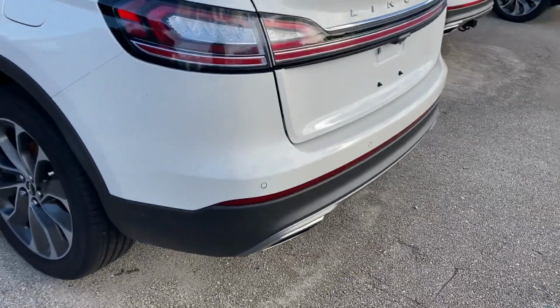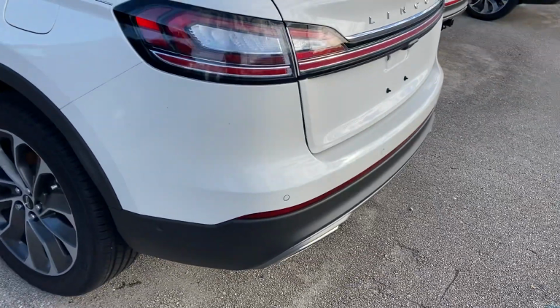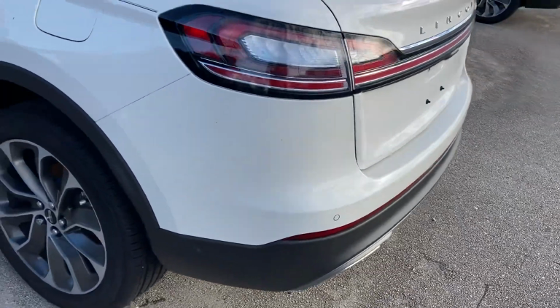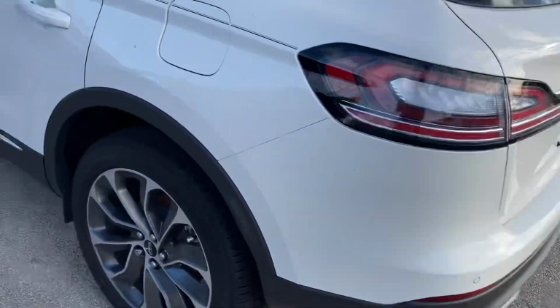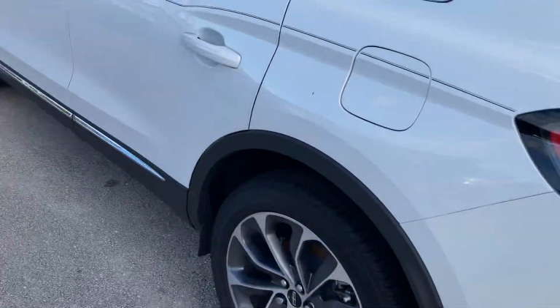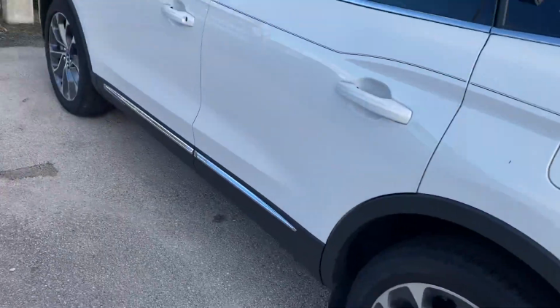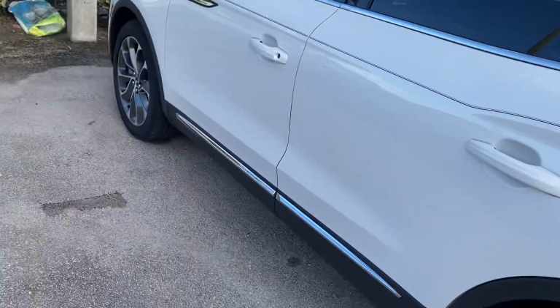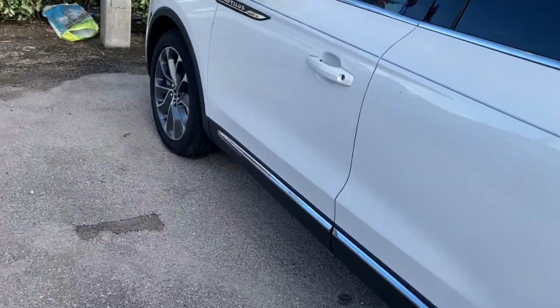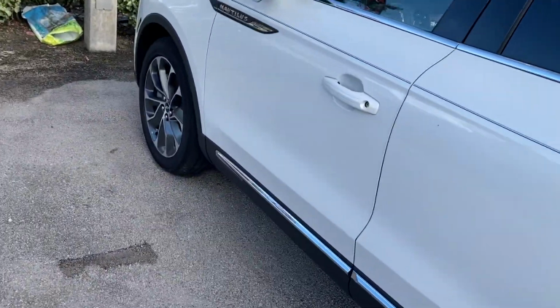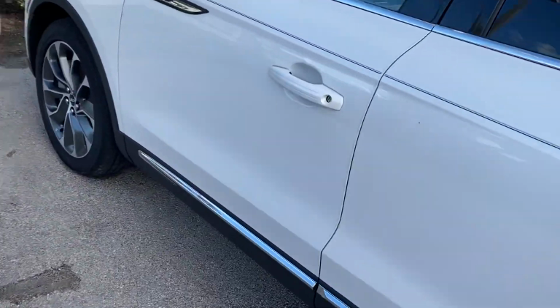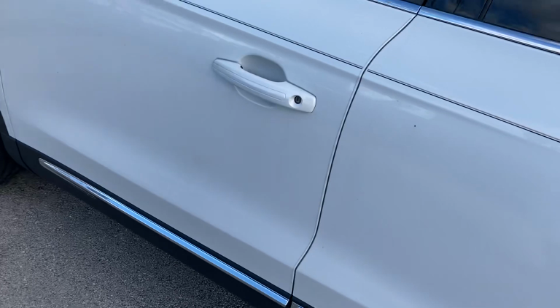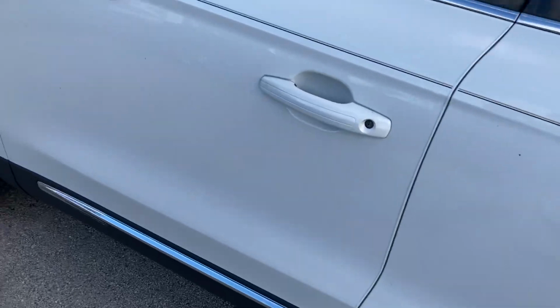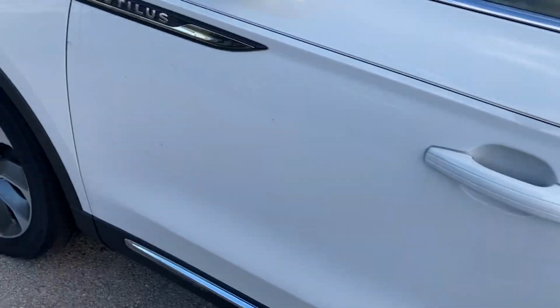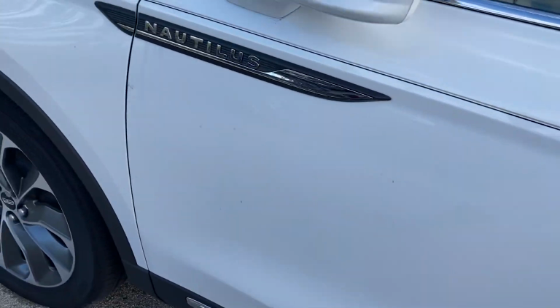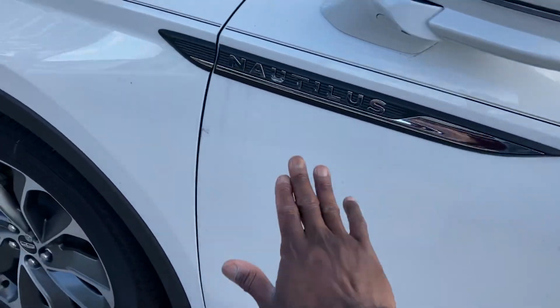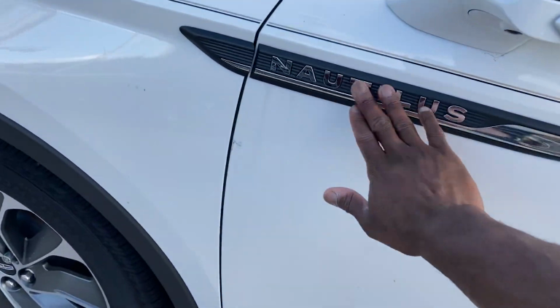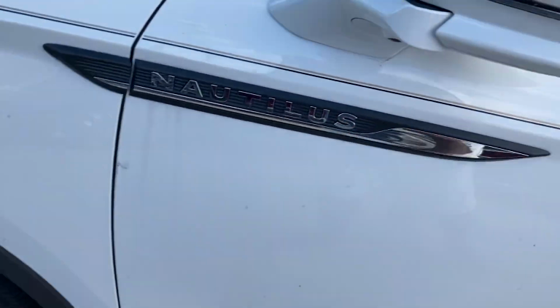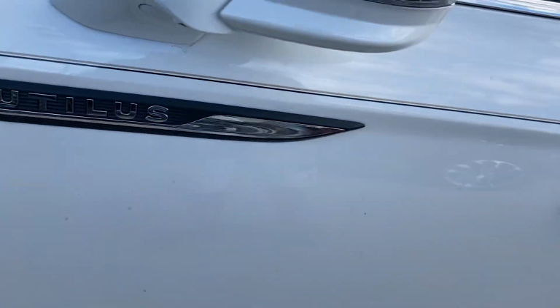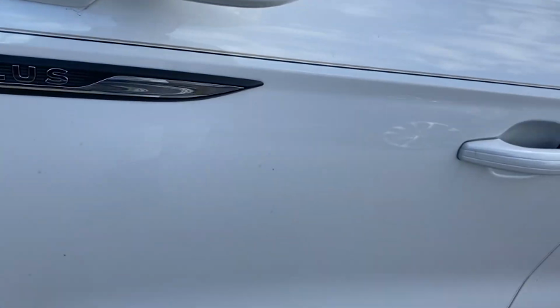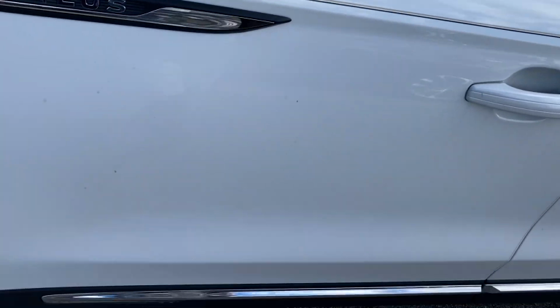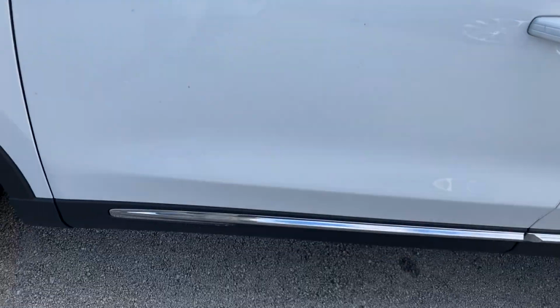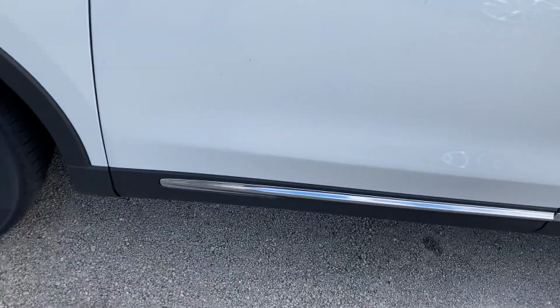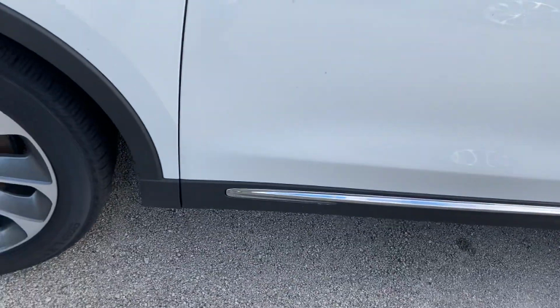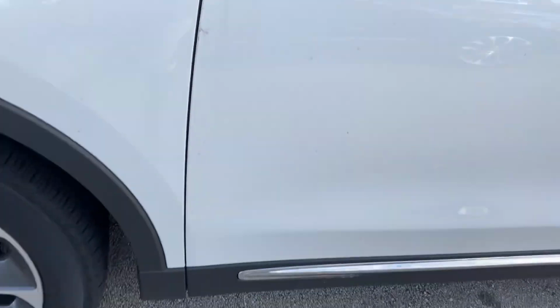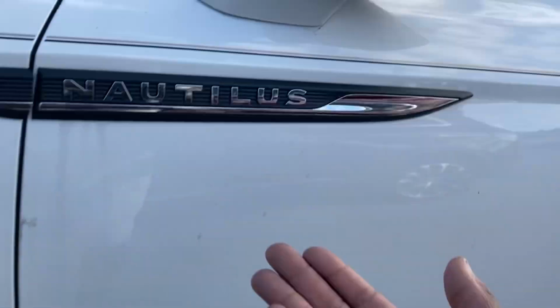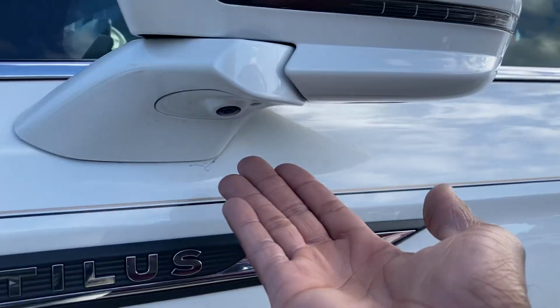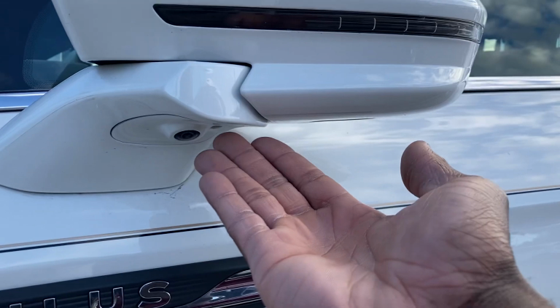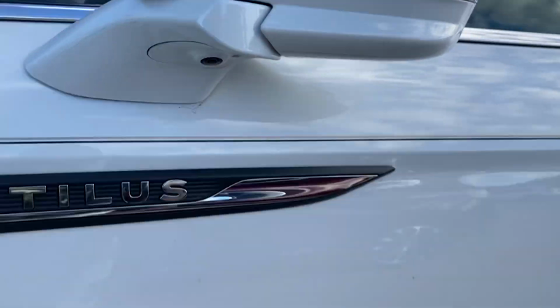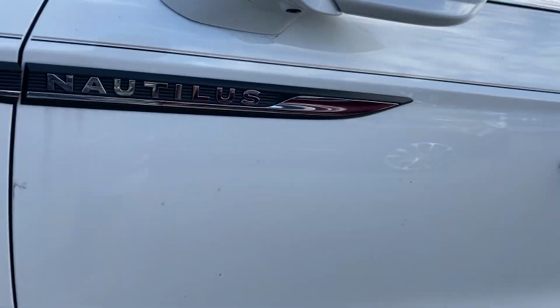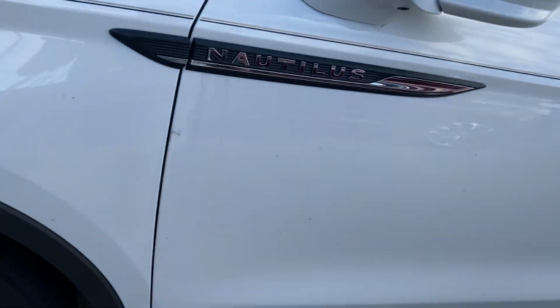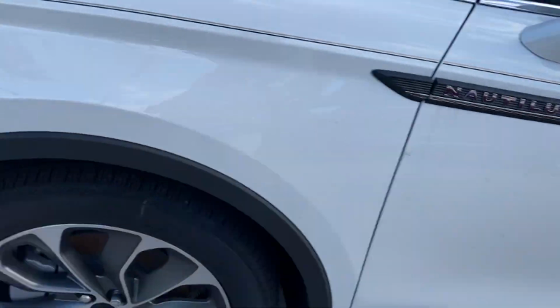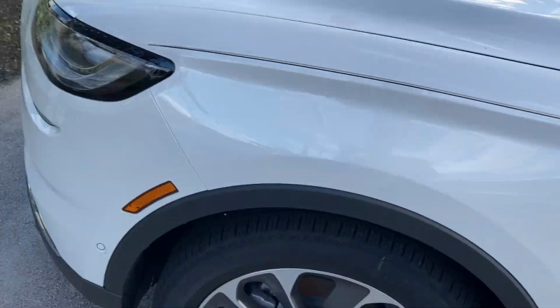Very well appointed — come check it out for yourself, they've got plenty in stock. A lot of room right here. Got a camera under there — see that? Very neat feature.